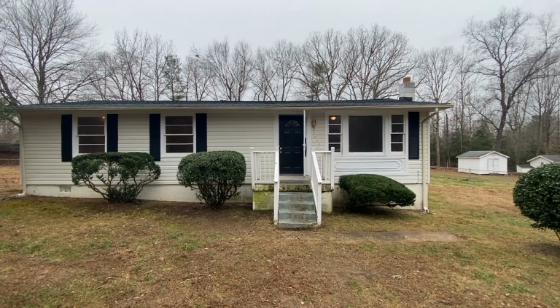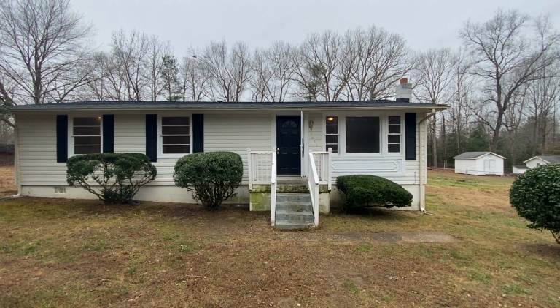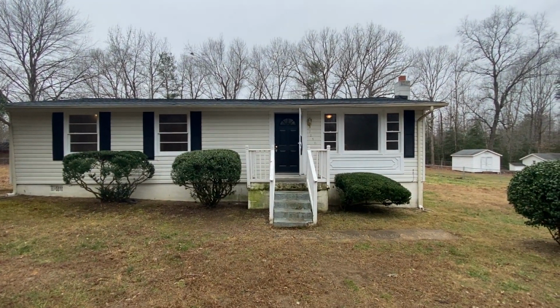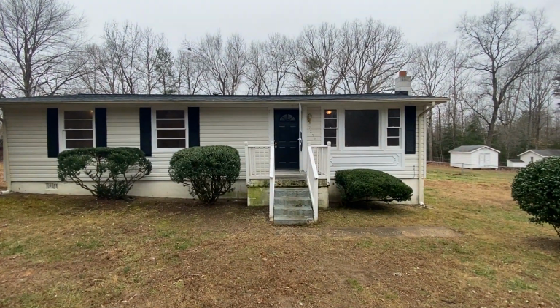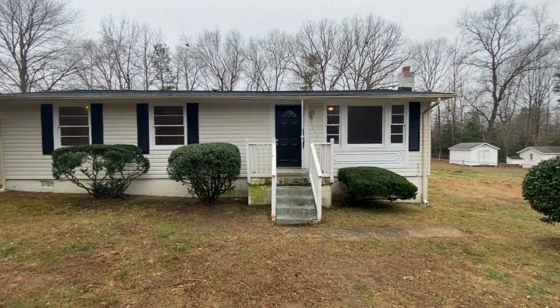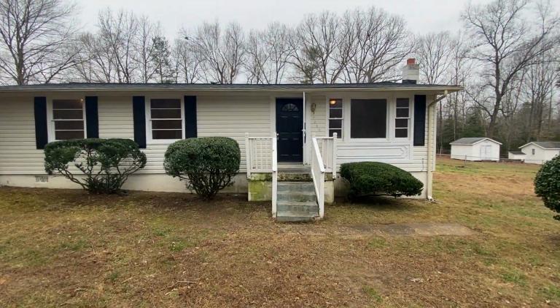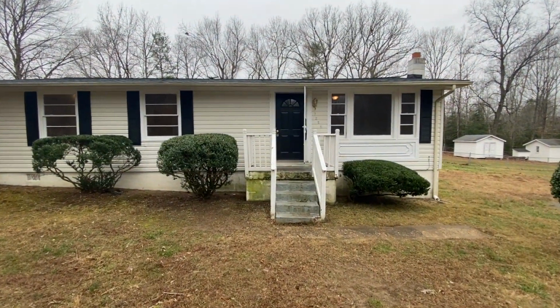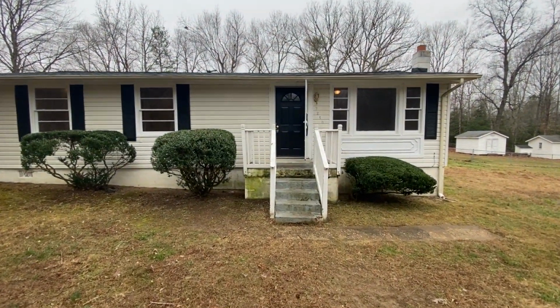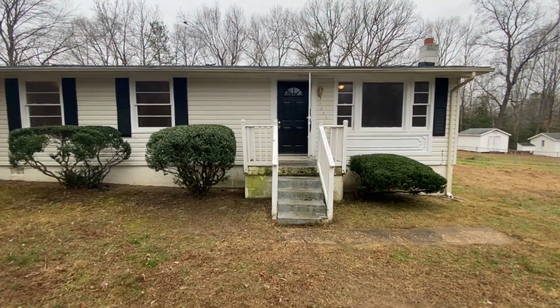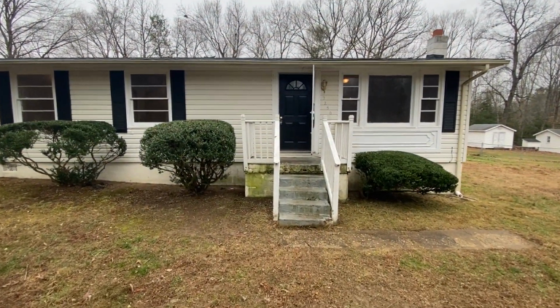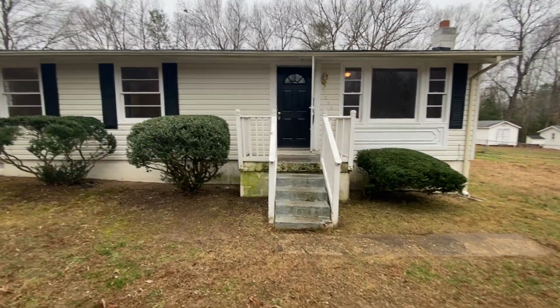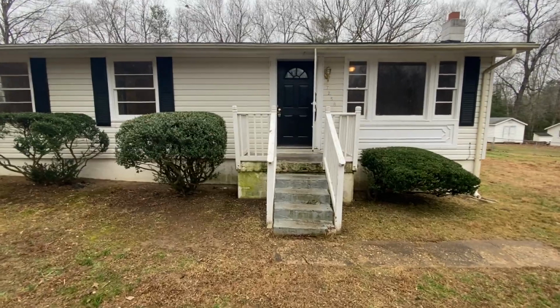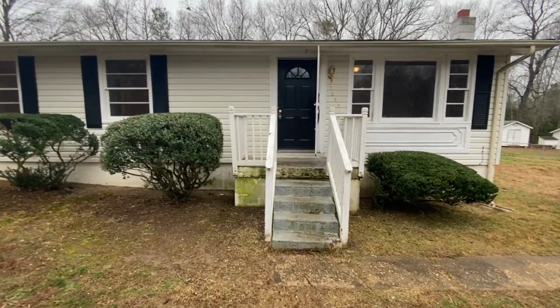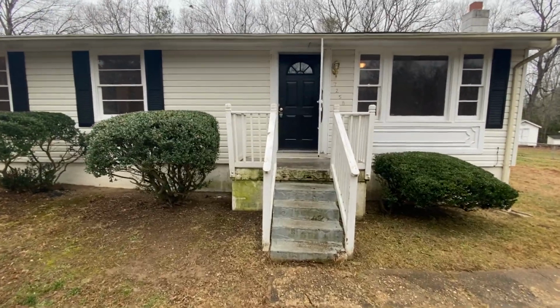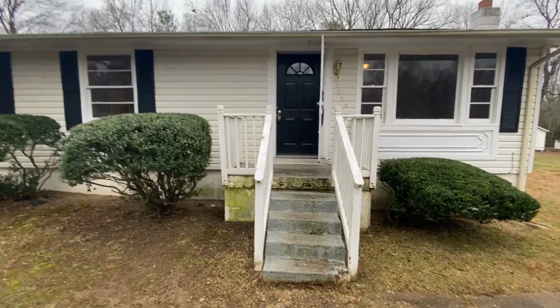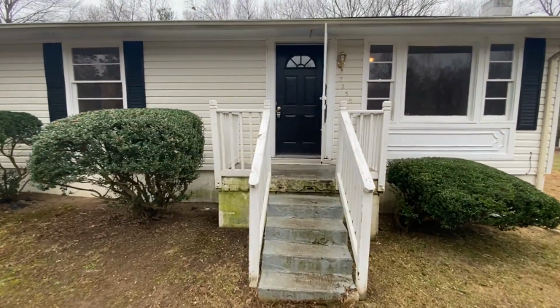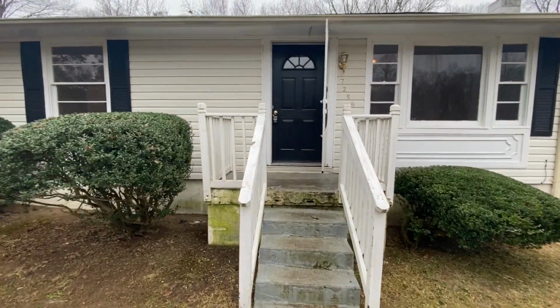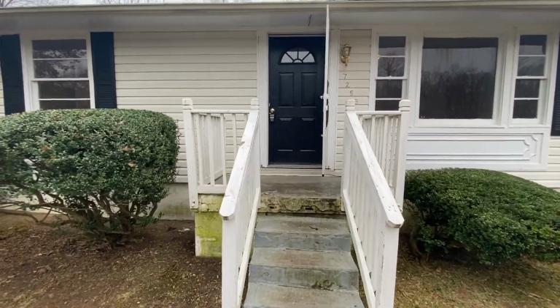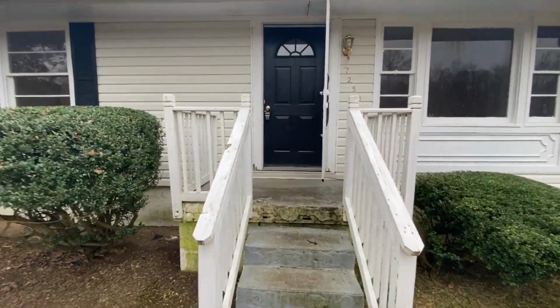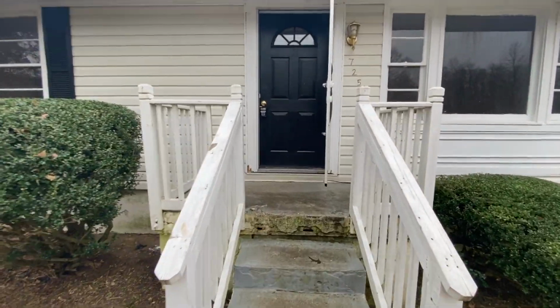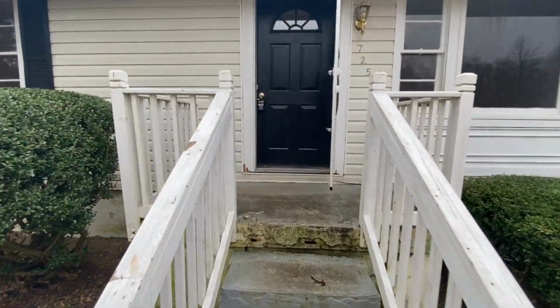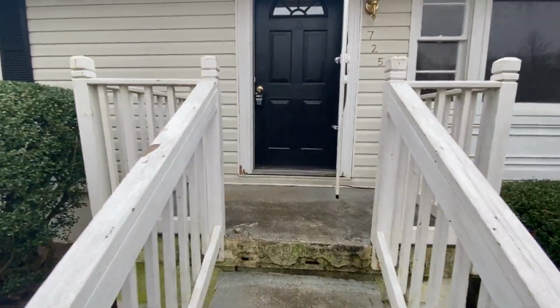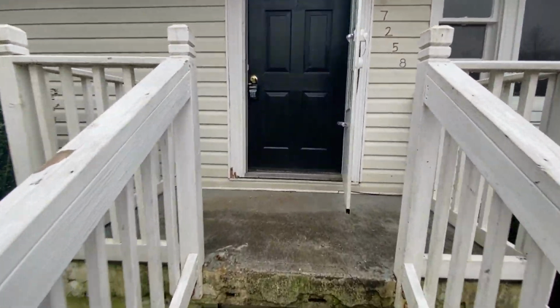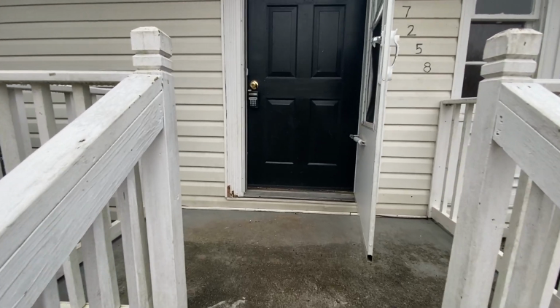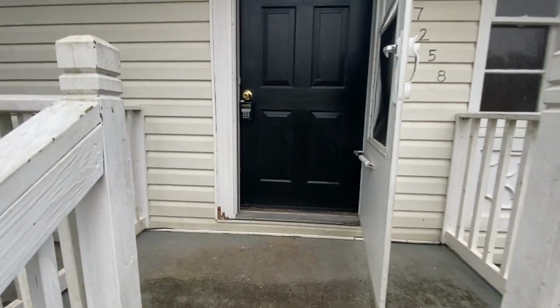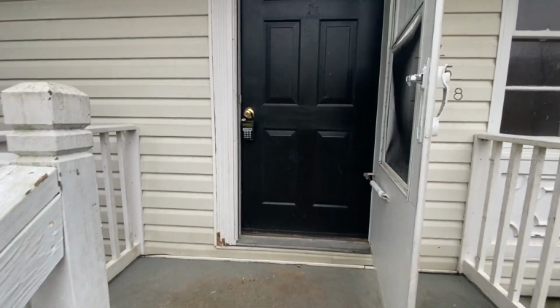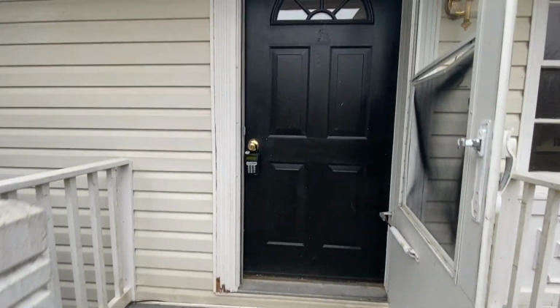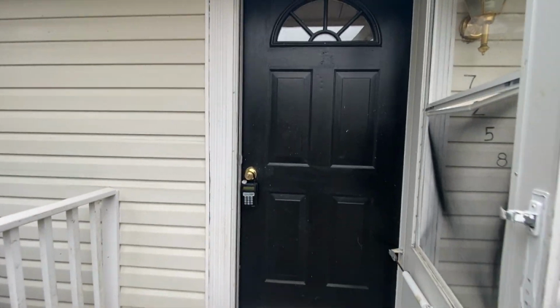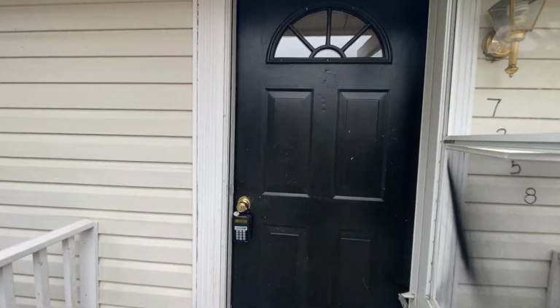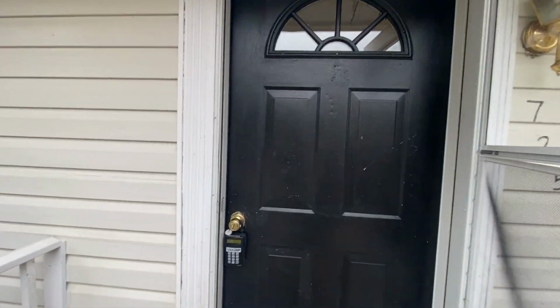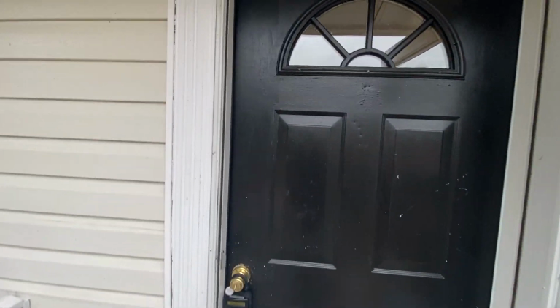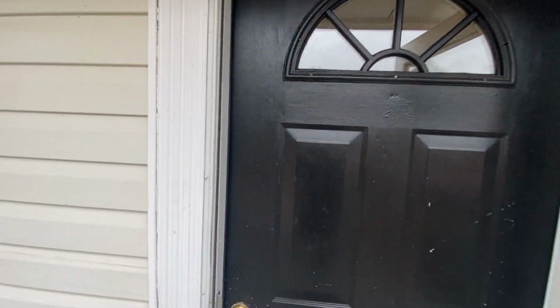Welcome to 7258 Twin Cedars Drive in Woodford, Virginia. This is a four bedroom, one and a half bath, ranch style home. Rental is handled through MacDoc Property Management.